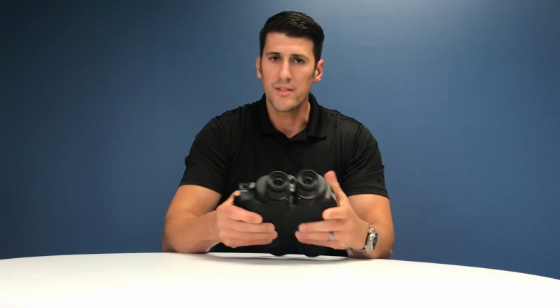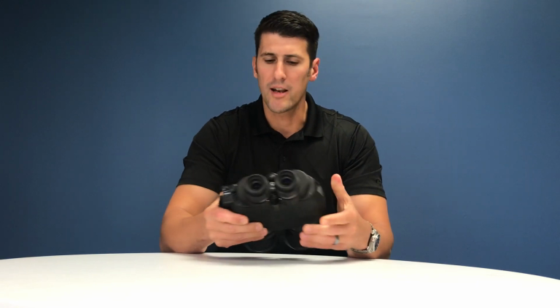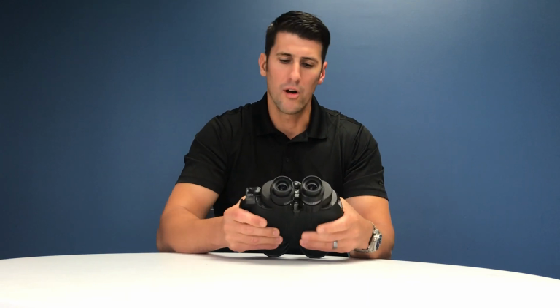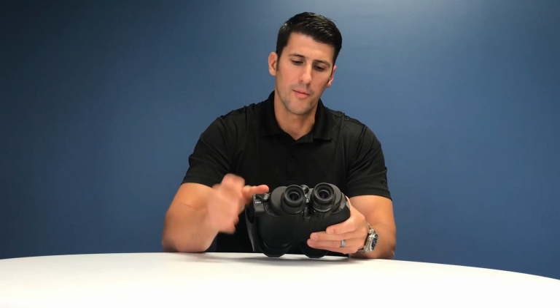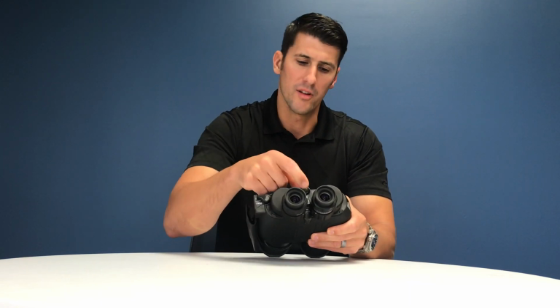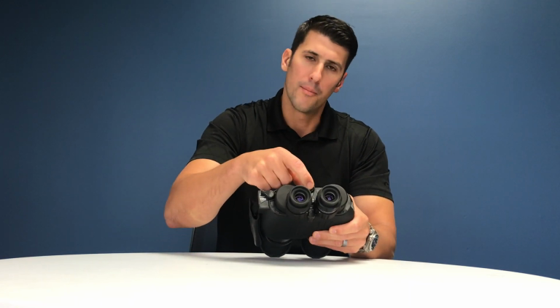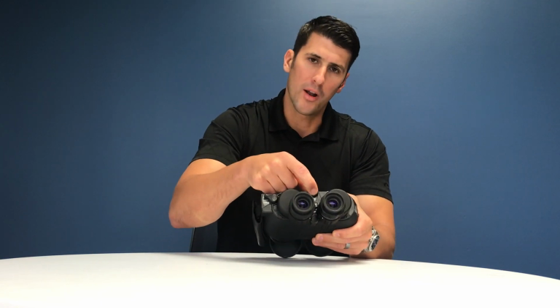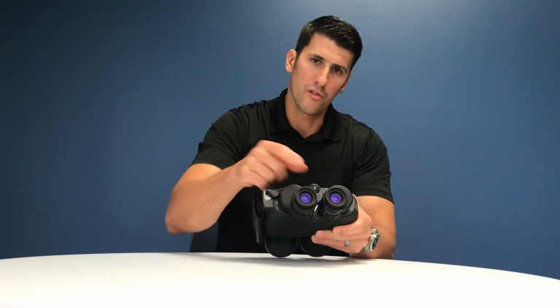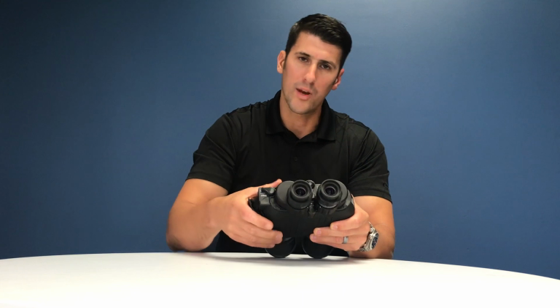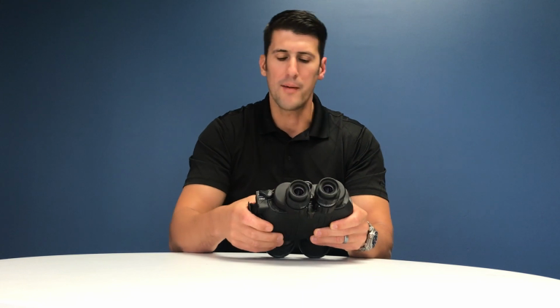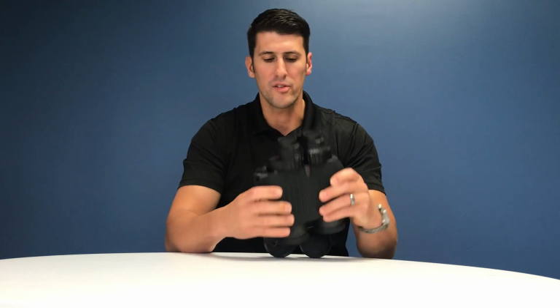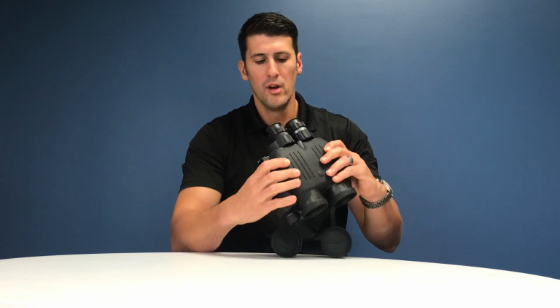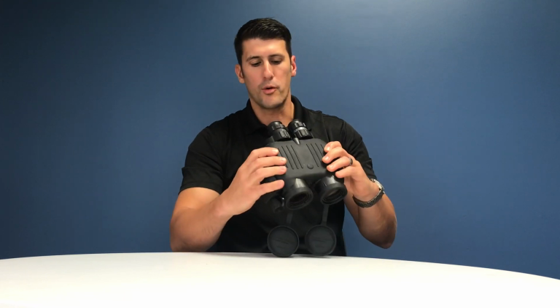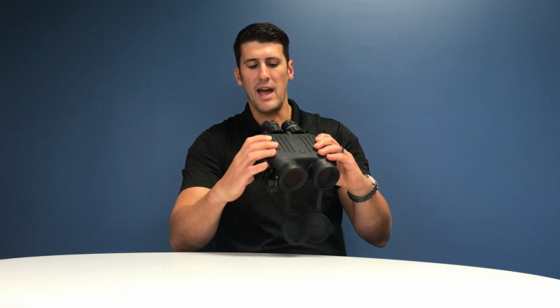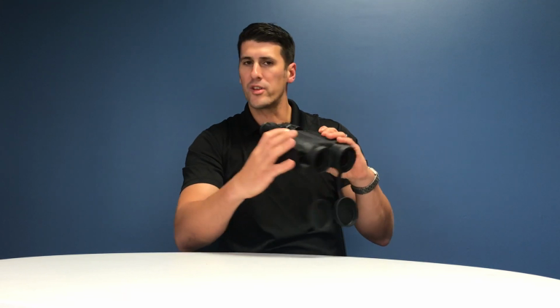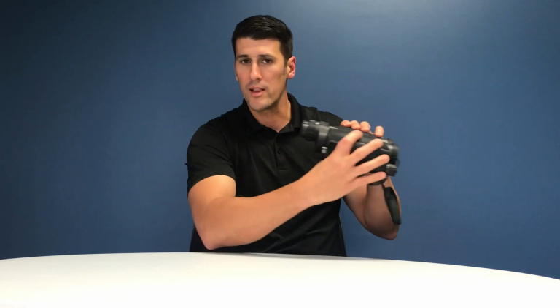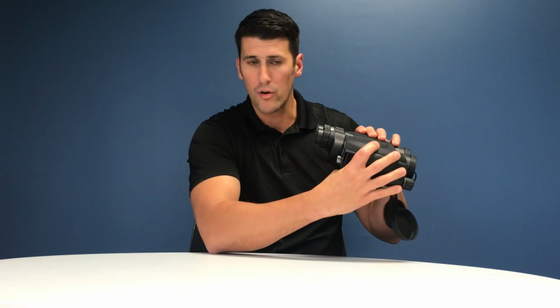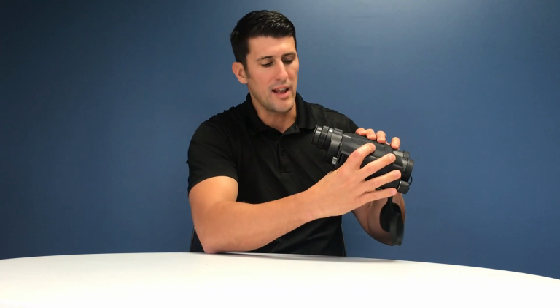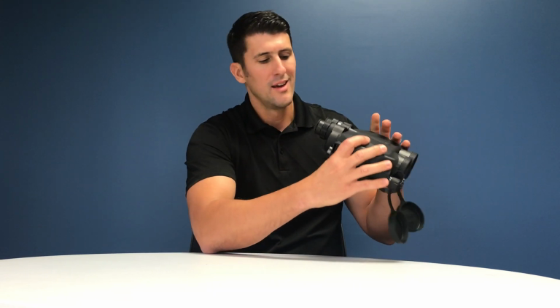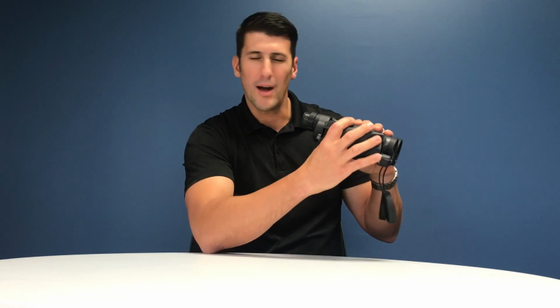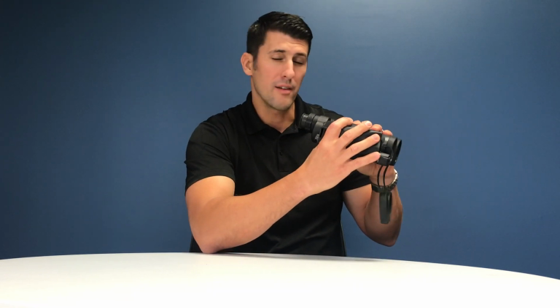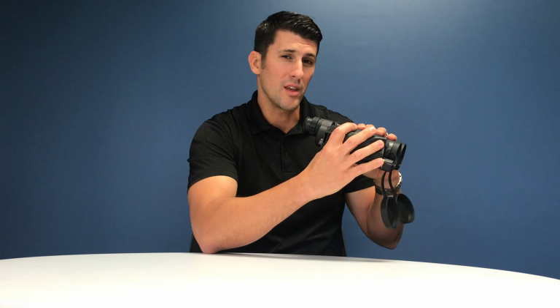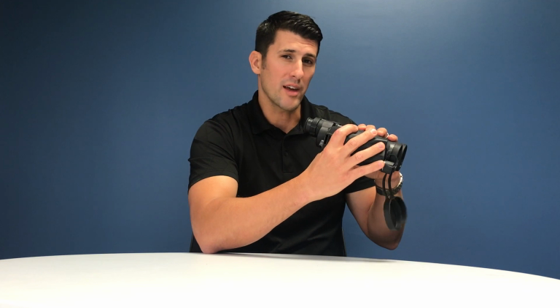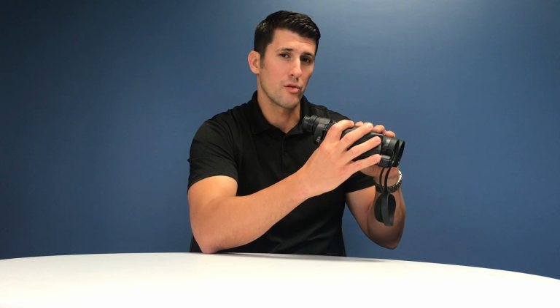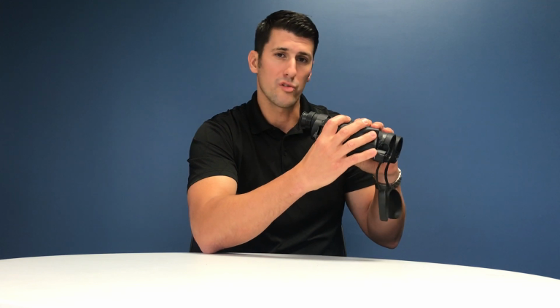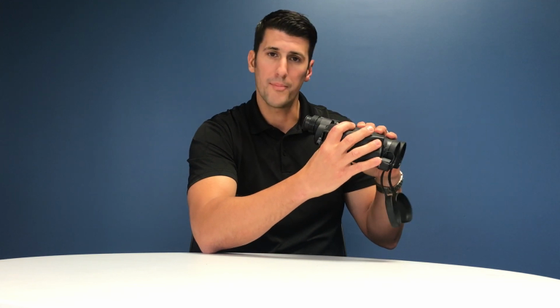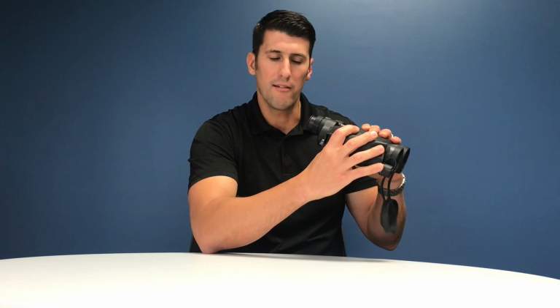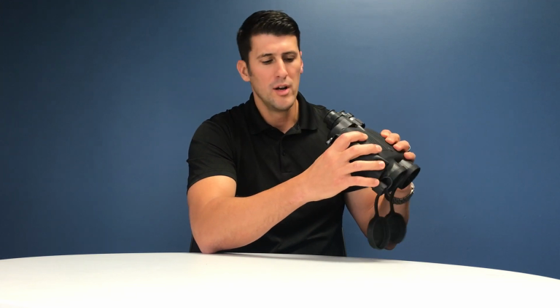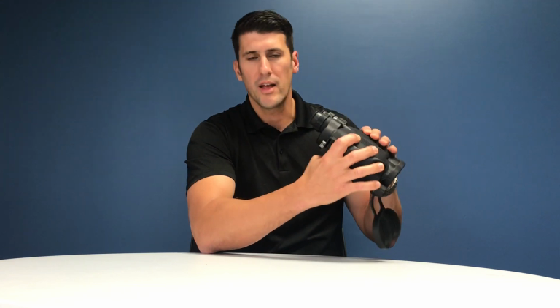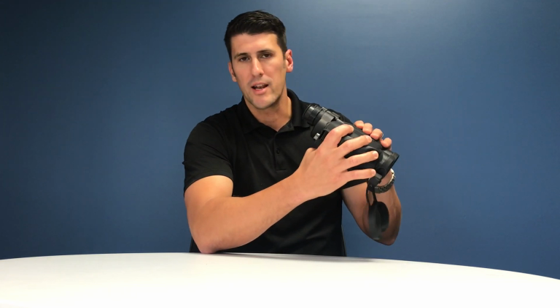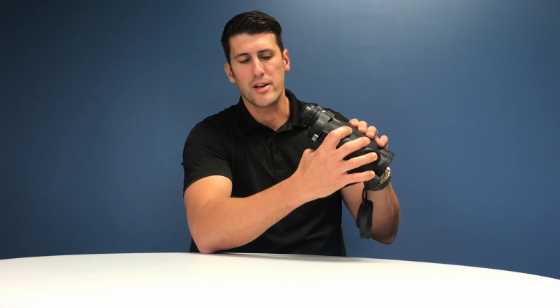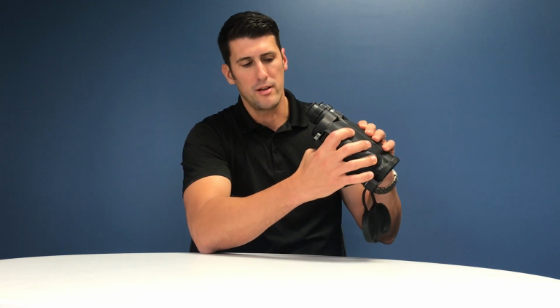Now you're ready to turn it on and stabilize it. The power button is between the eyepieces — push that and you'll see the green light go steady. Give it about 10 to 15 seconds to spool up the gyro and then you're ready to actuate it.